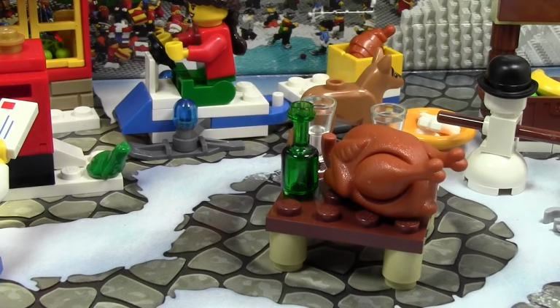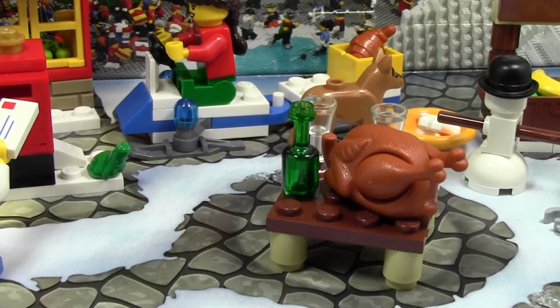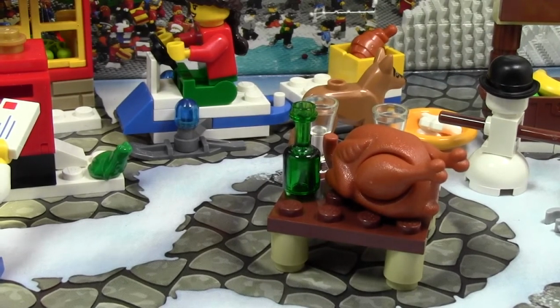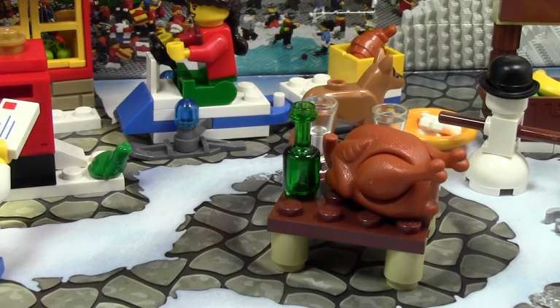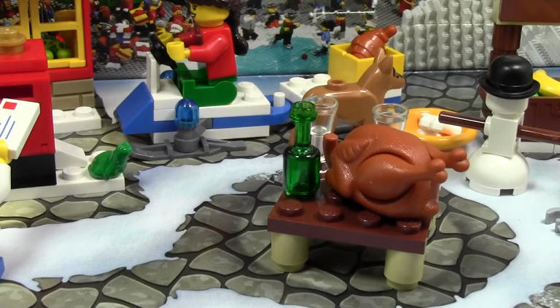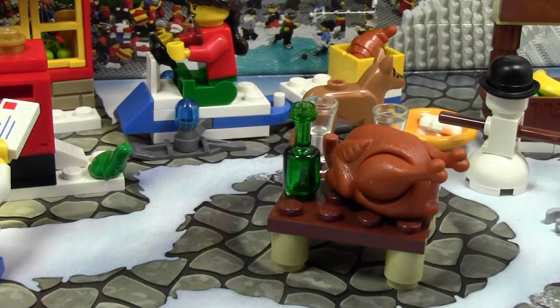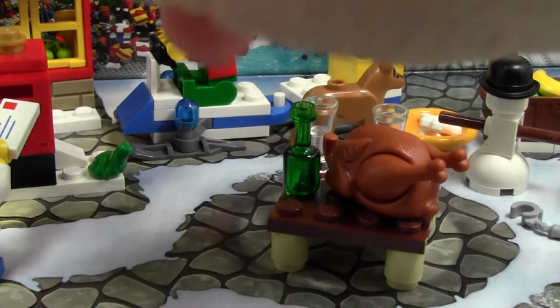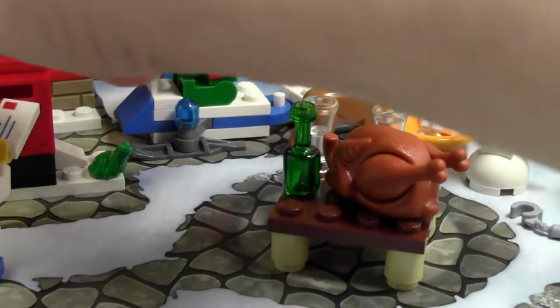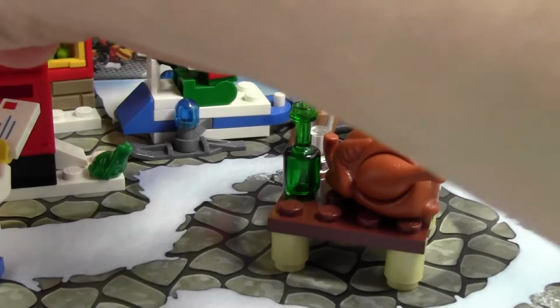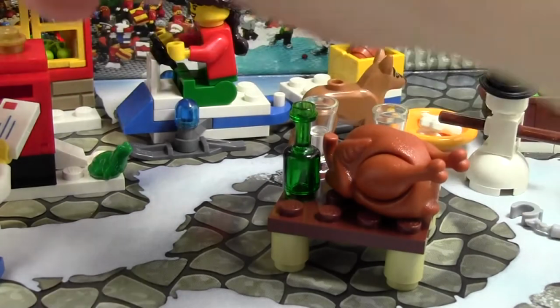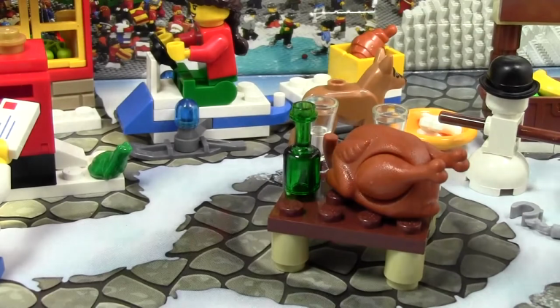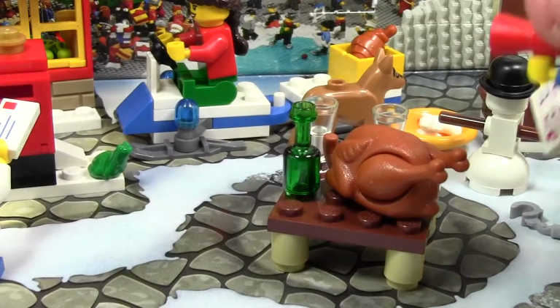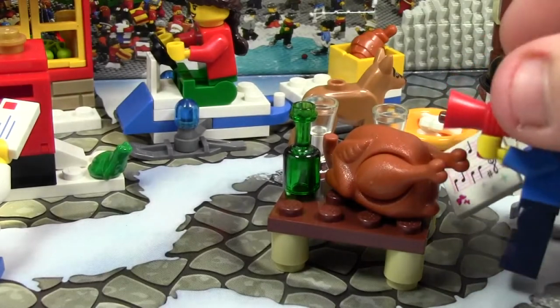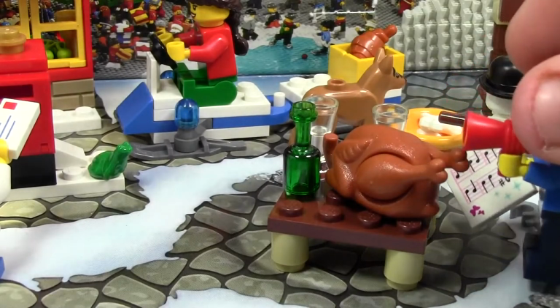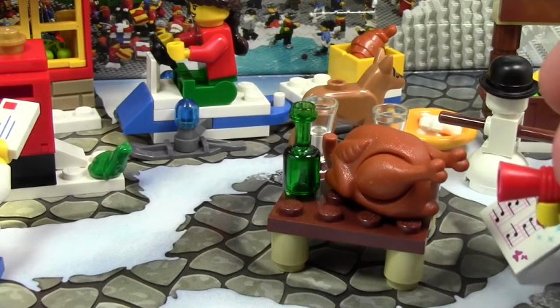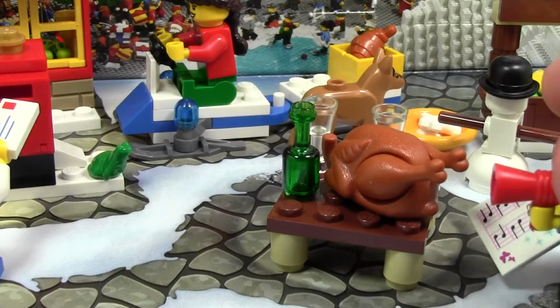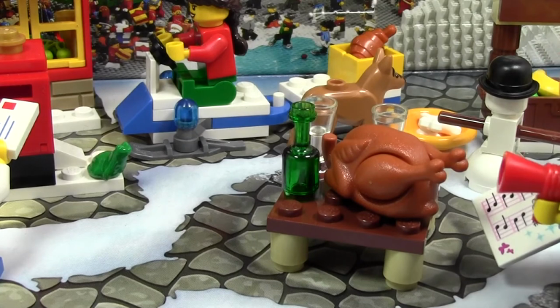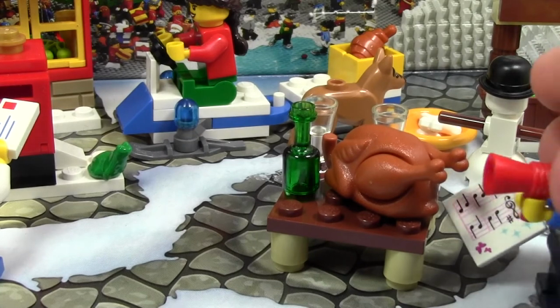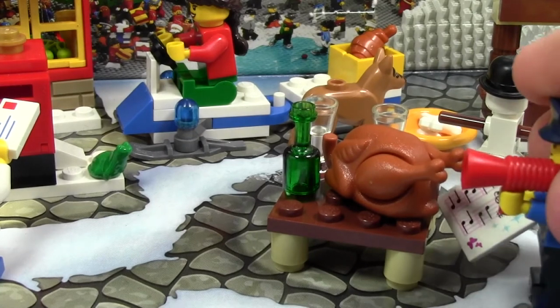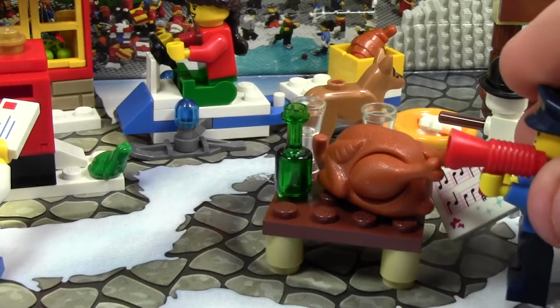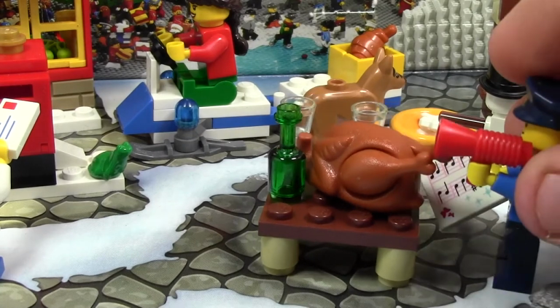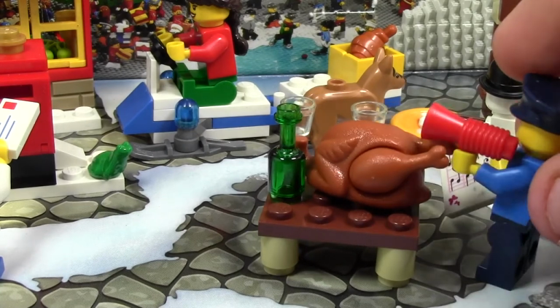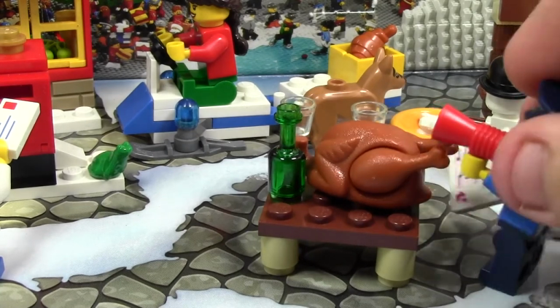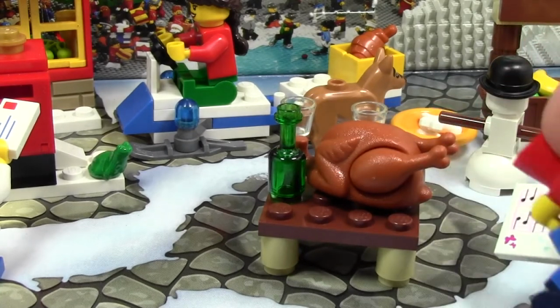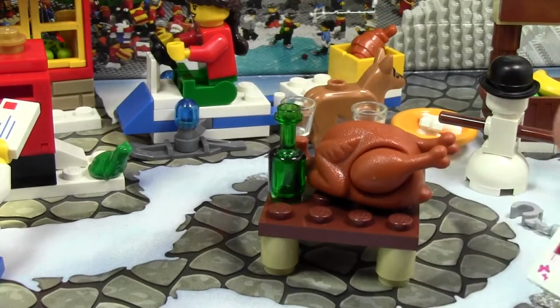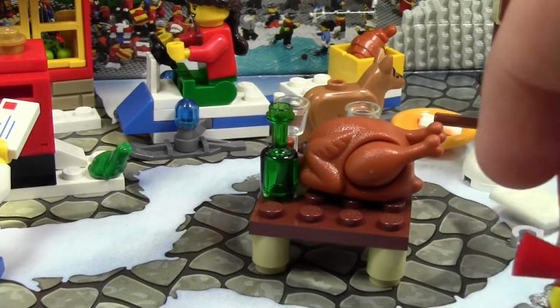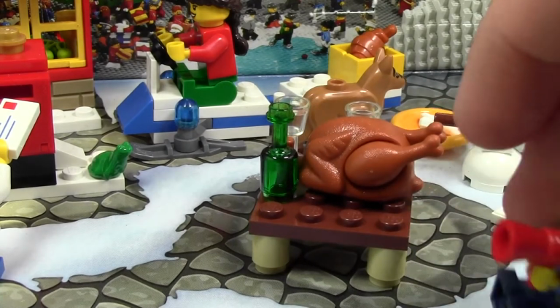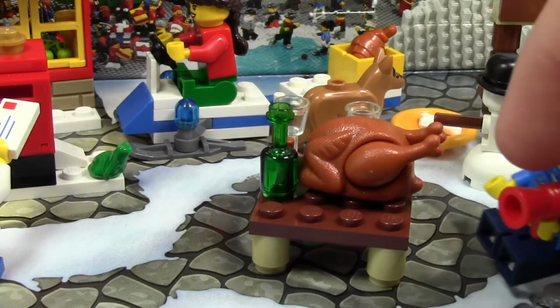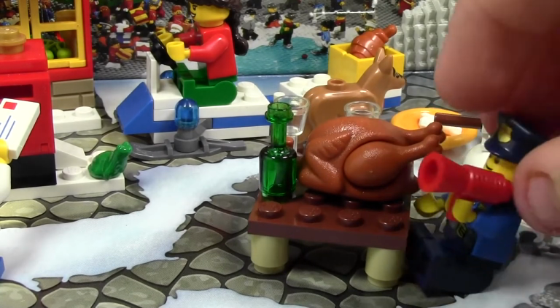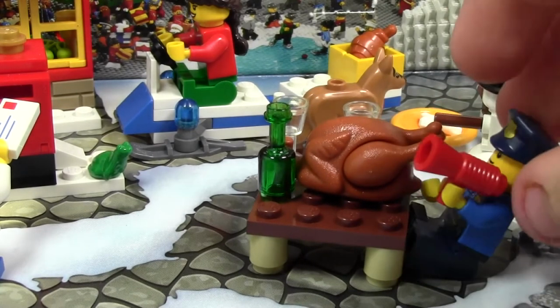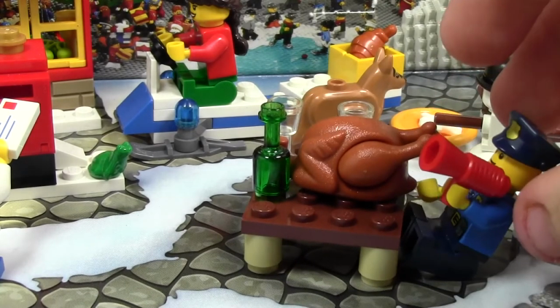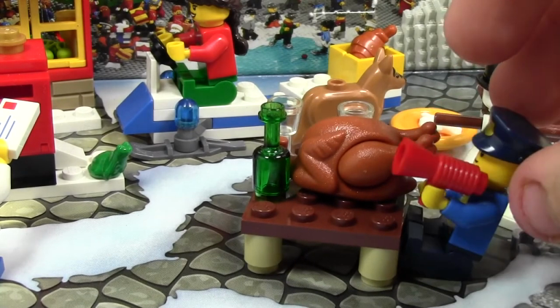Here's what the table looks like with the turkey on it — very cool. It is pretty much standard minifigure height, so when they sit down, it's the perfect size.